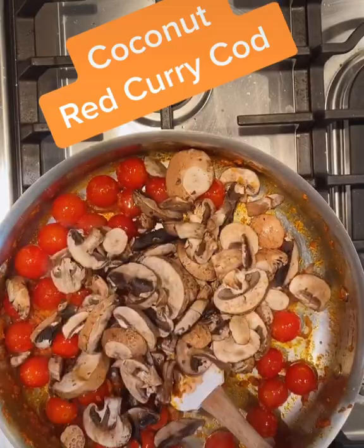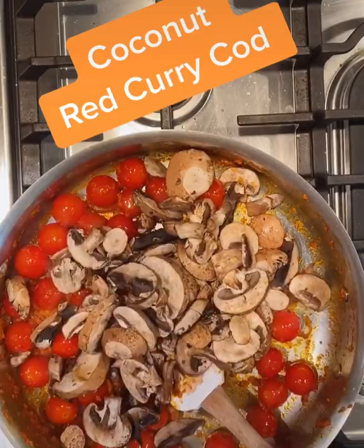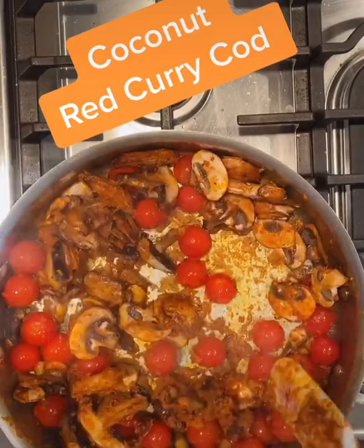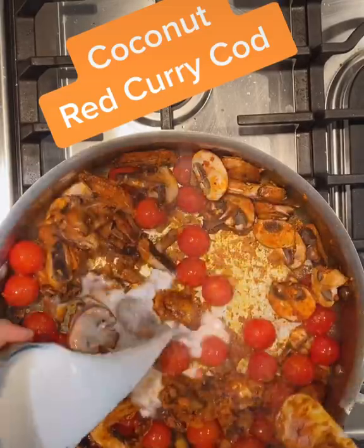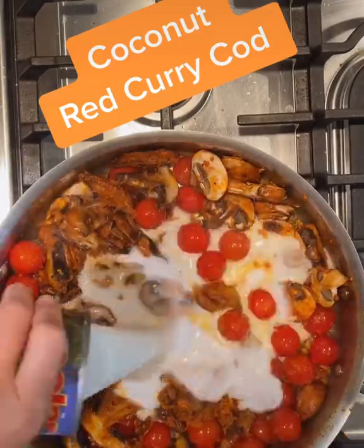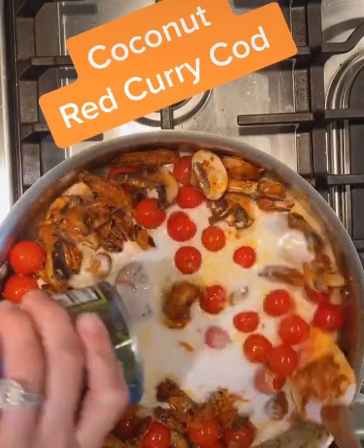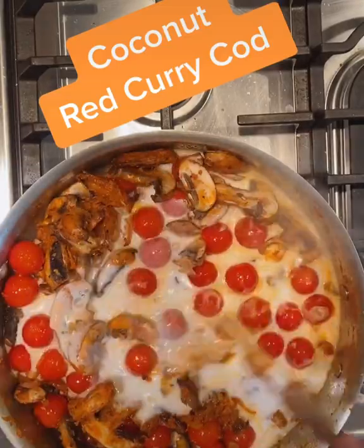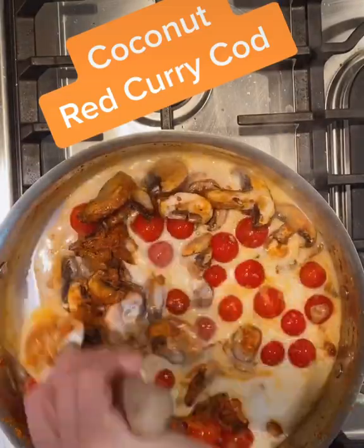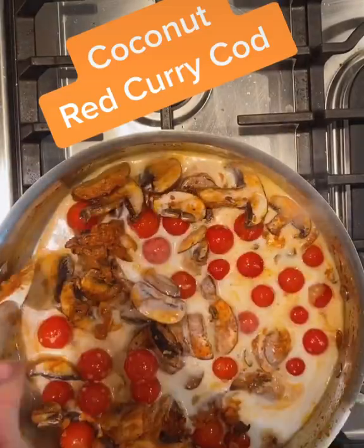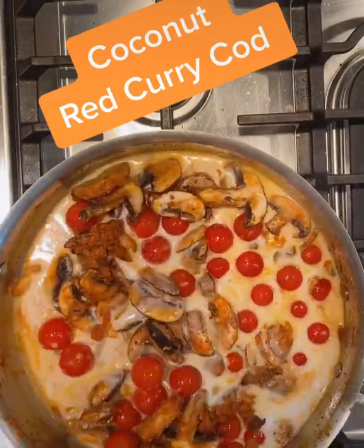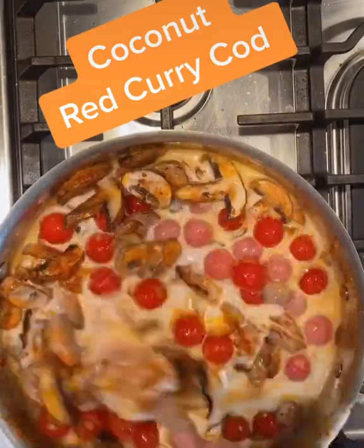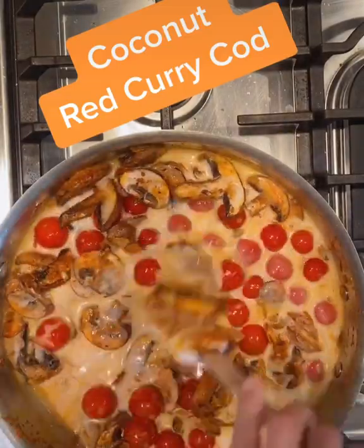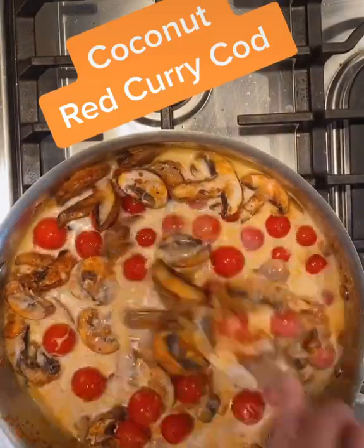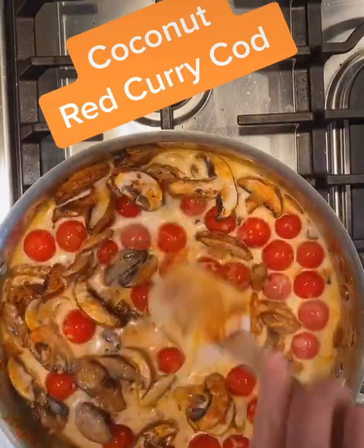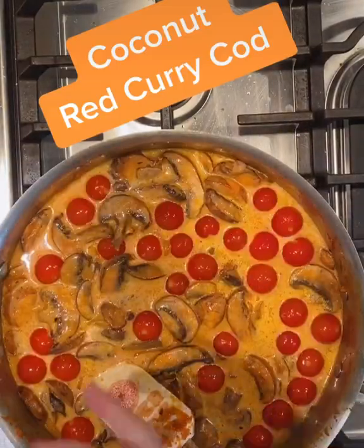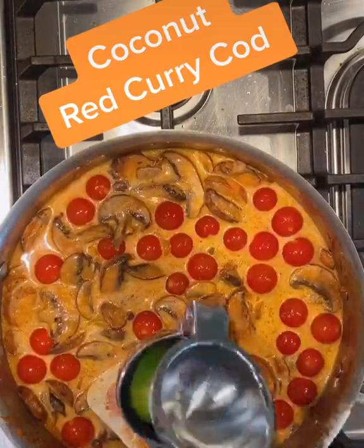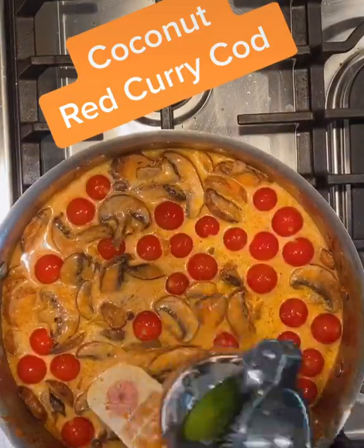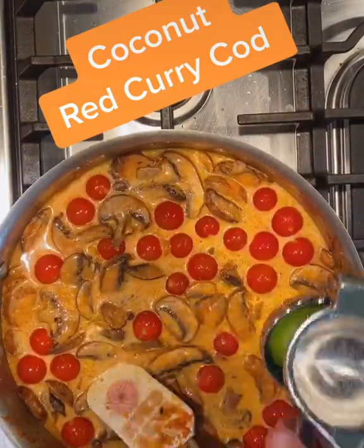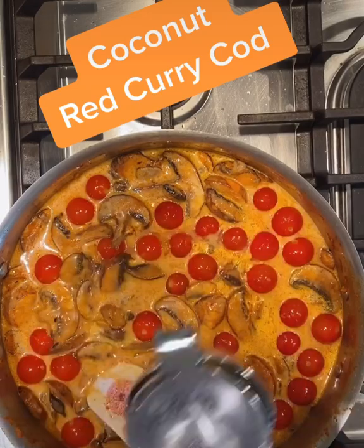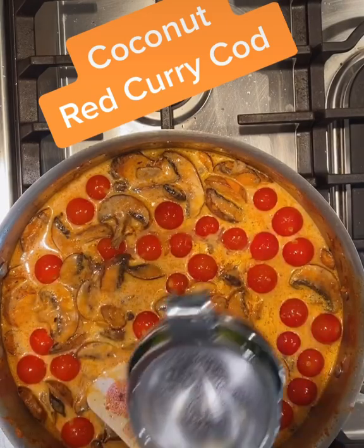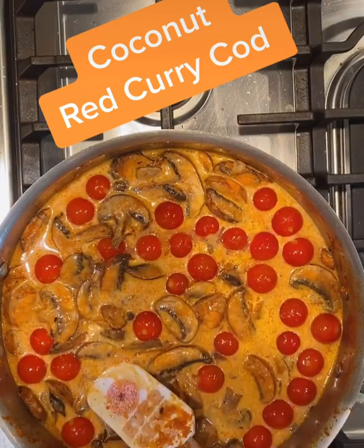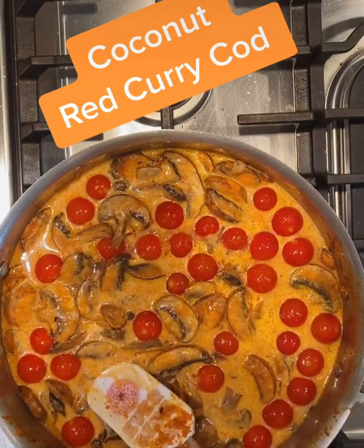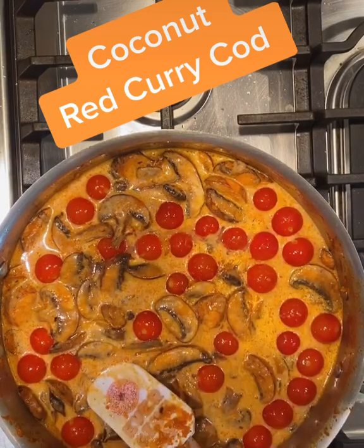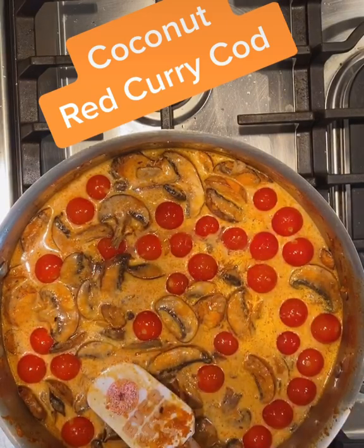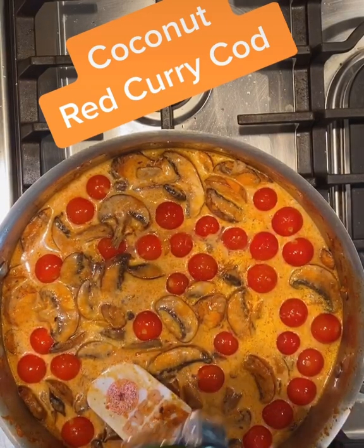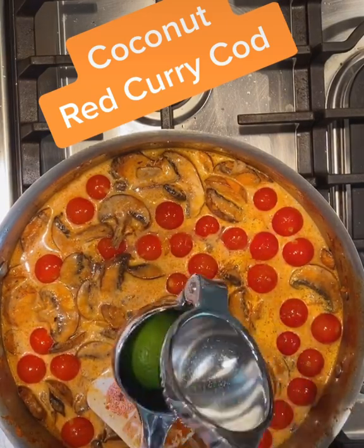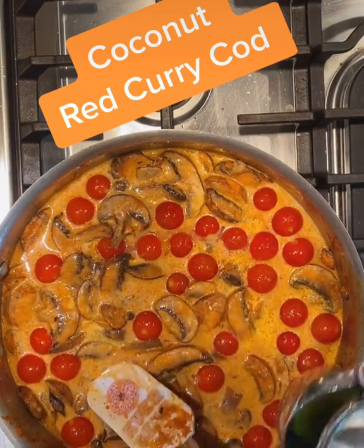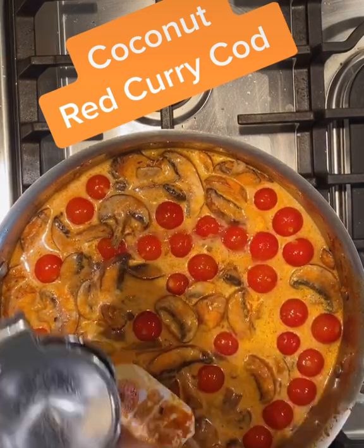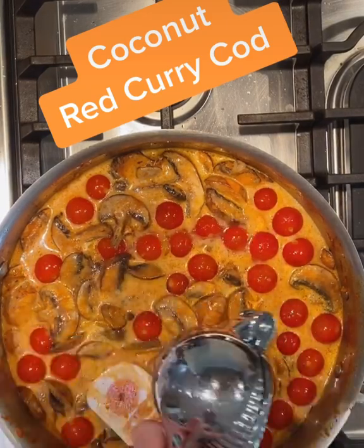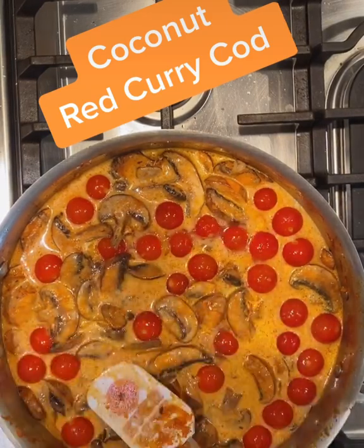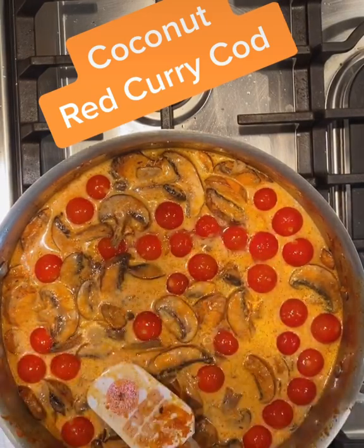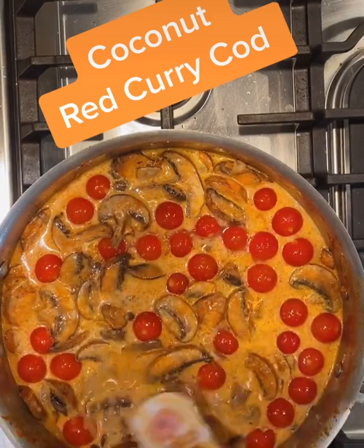Then I add tomatoes. I had some mushrooms, so I added those. Next is coconut milk and lime juice — stir that around and cook that a bit until it's nice and soft.